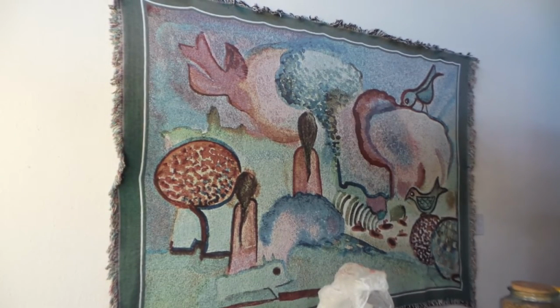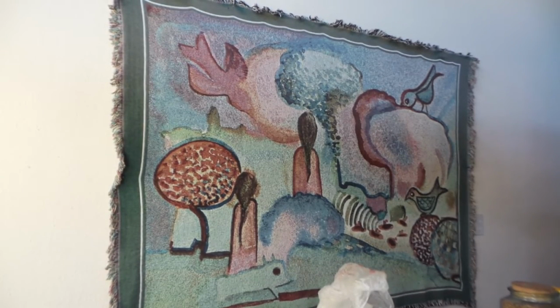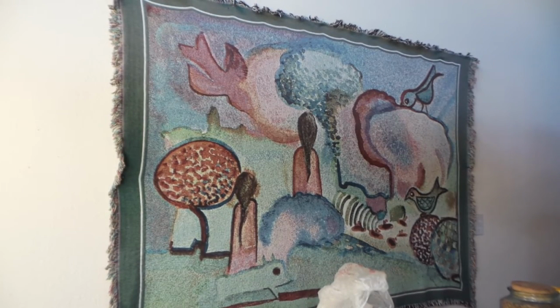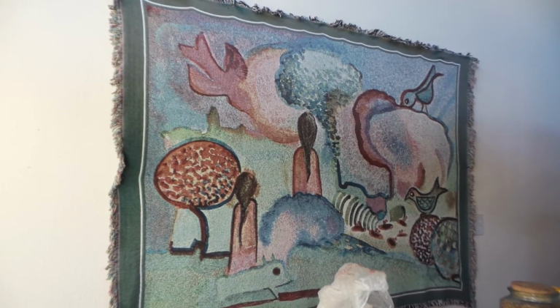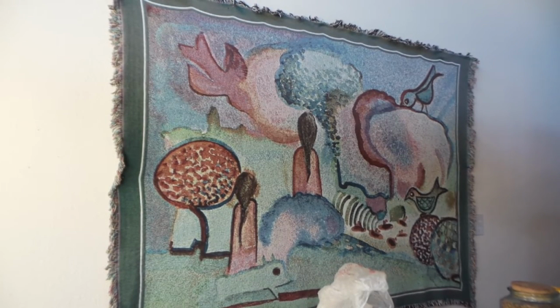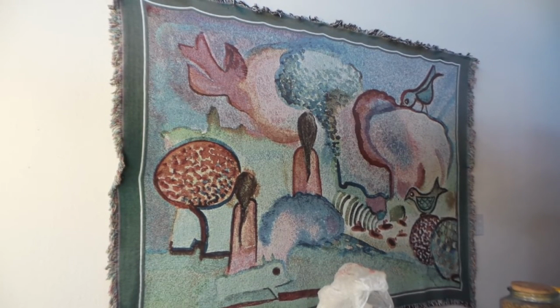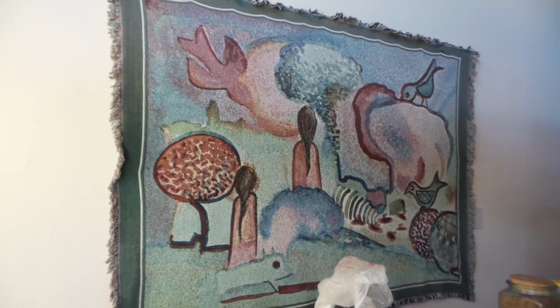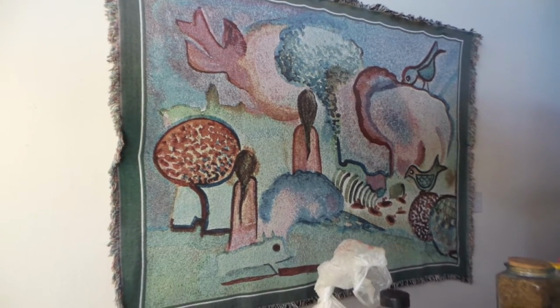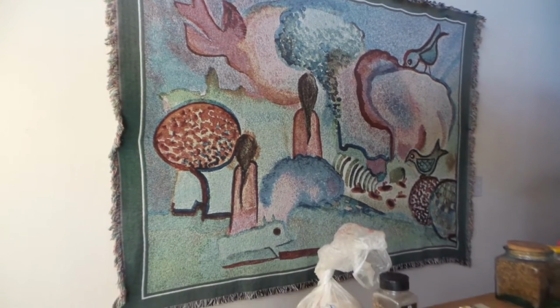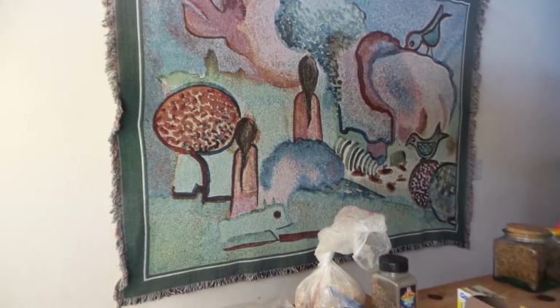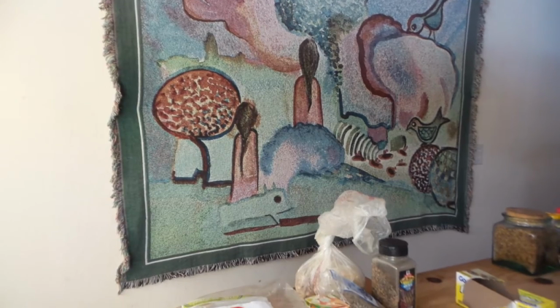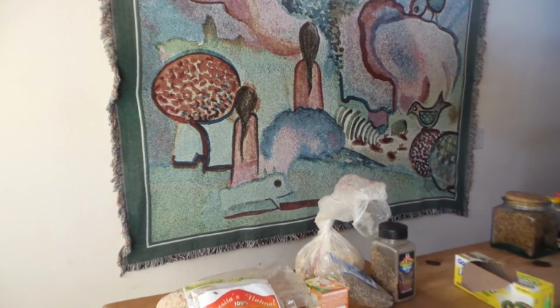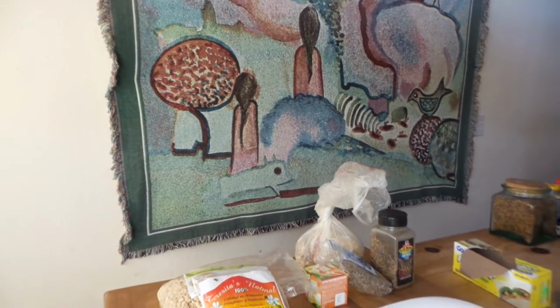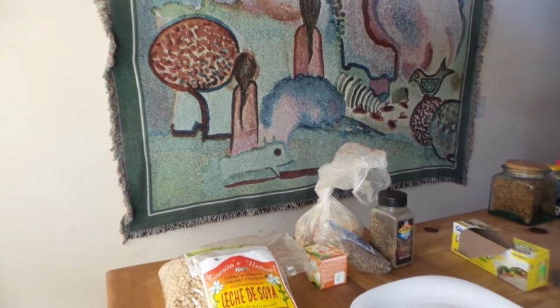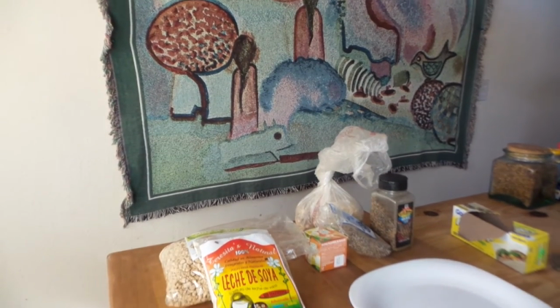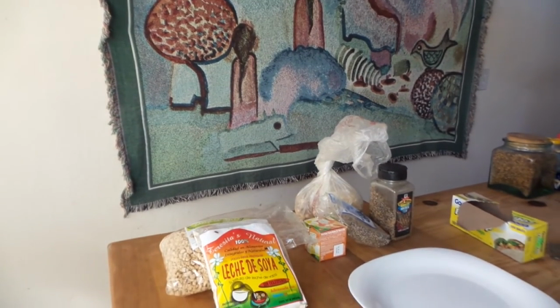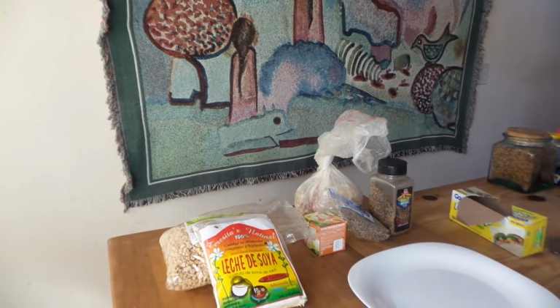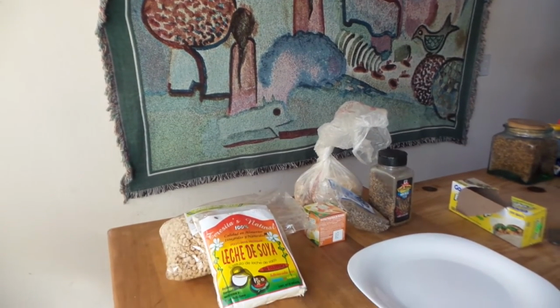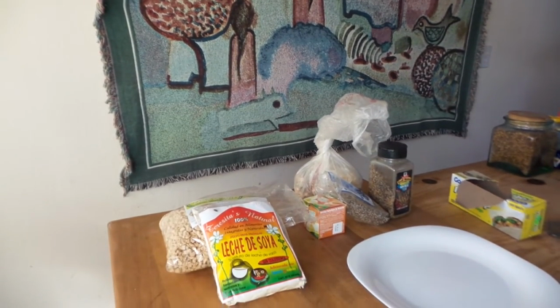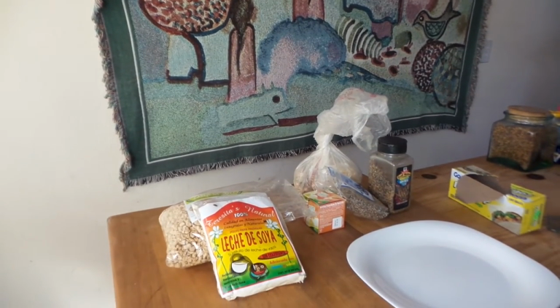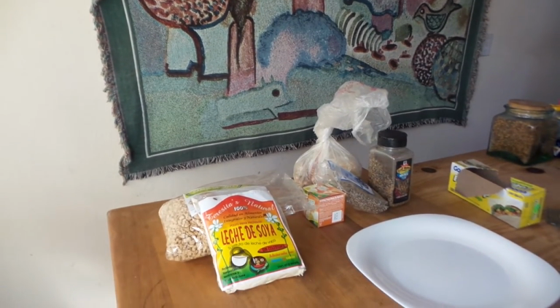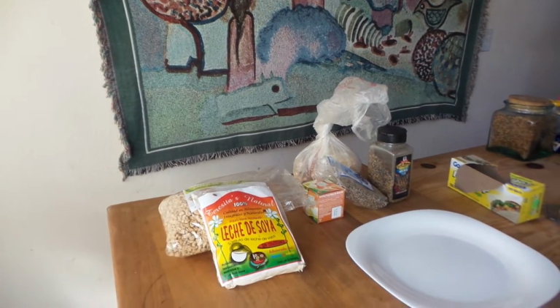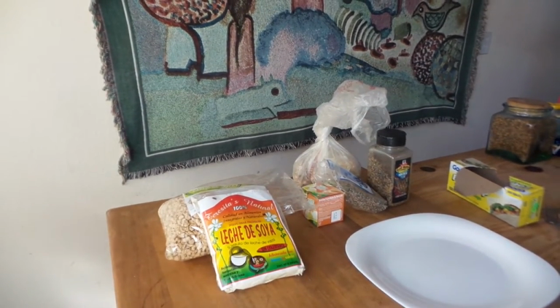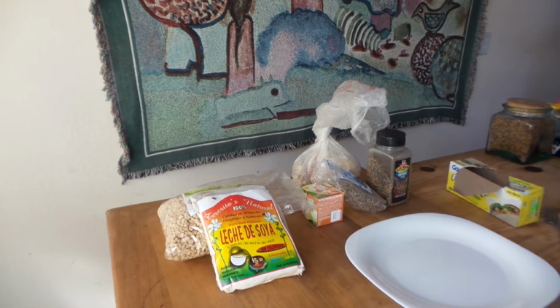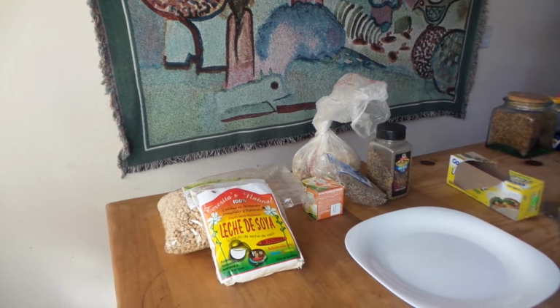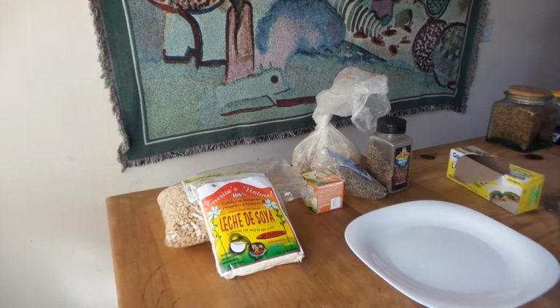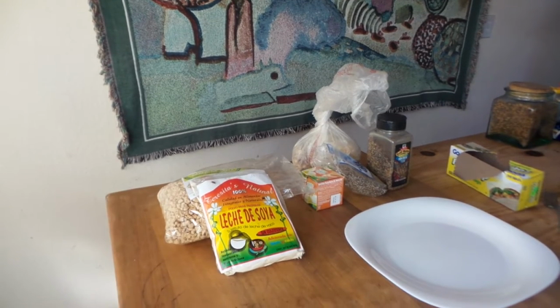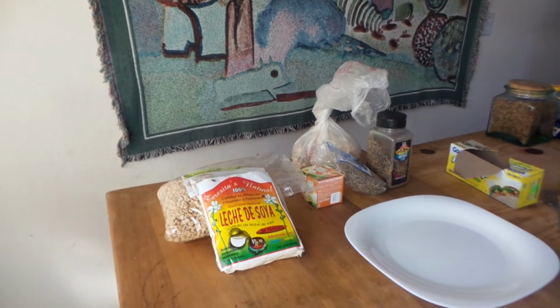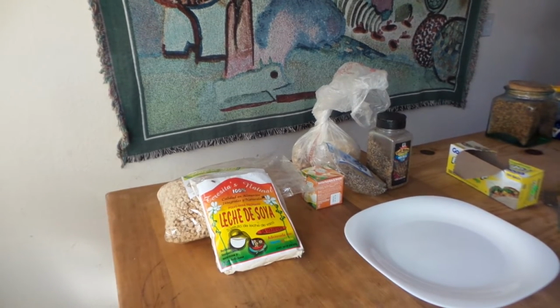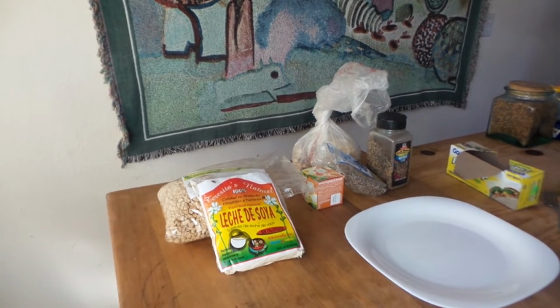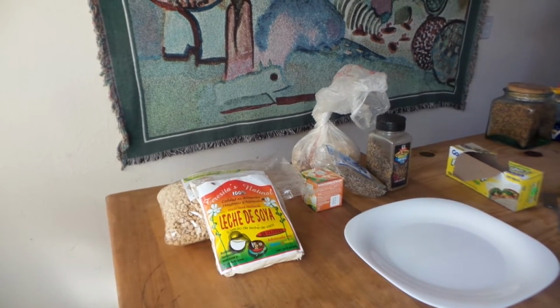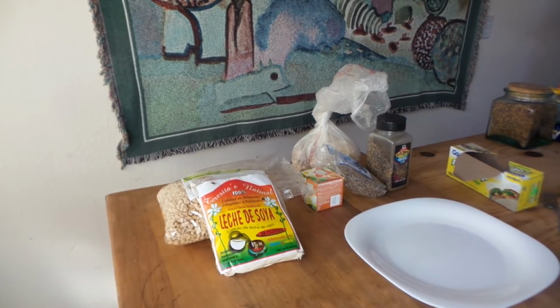Good morning. We're going to talk this morning about making your own hamburger steak without any meat. This is my way of doing it. Very simple.